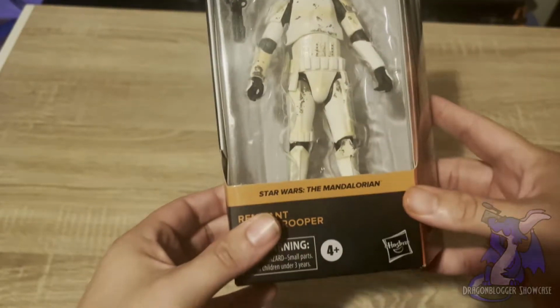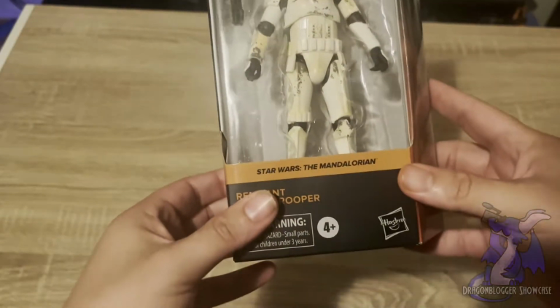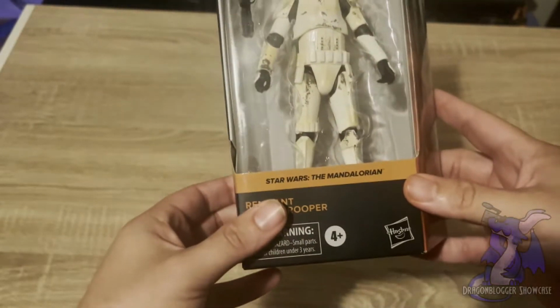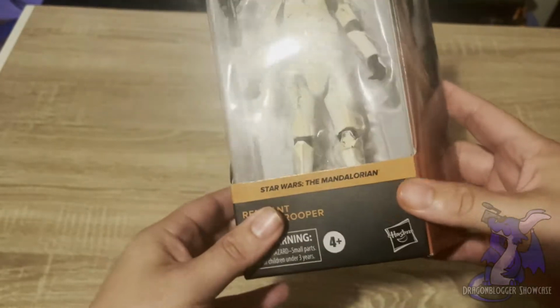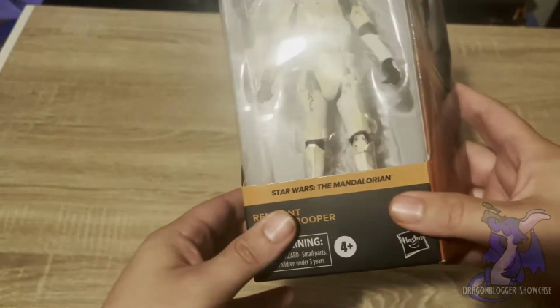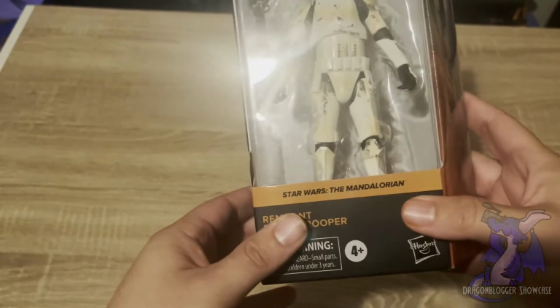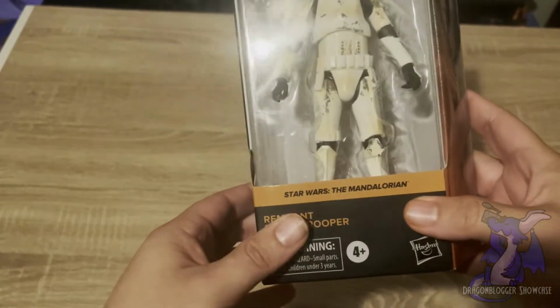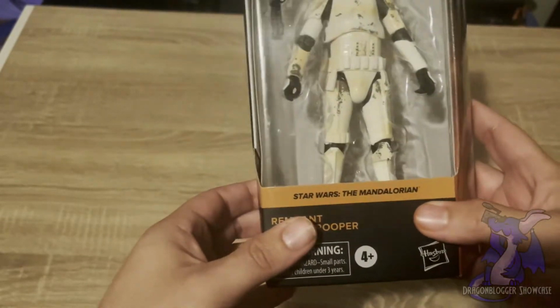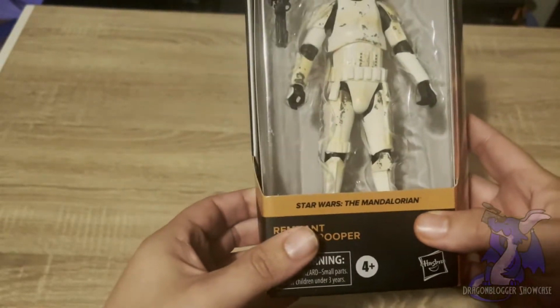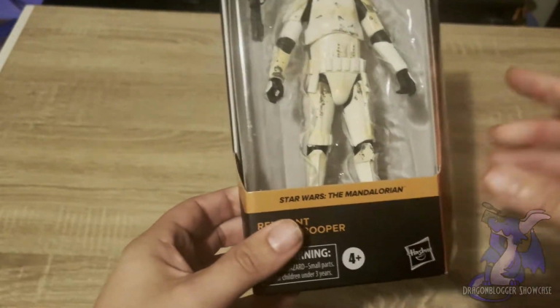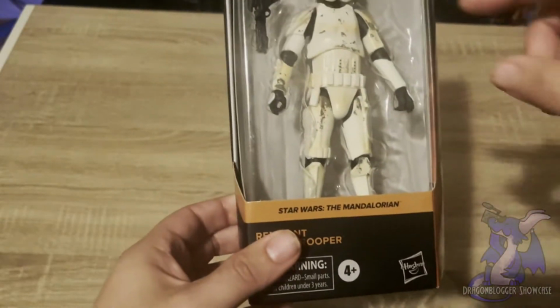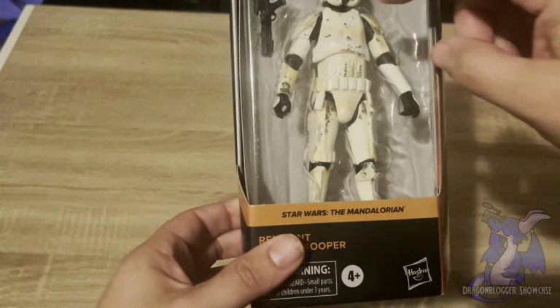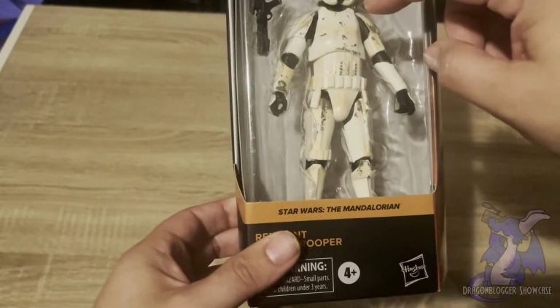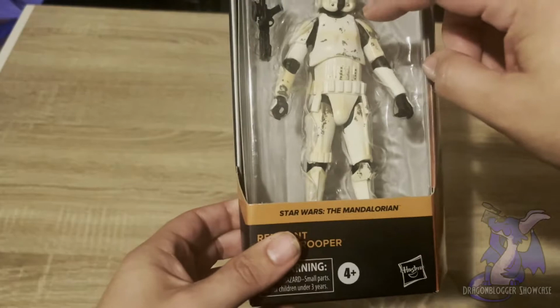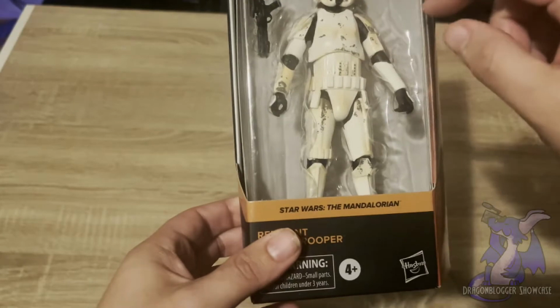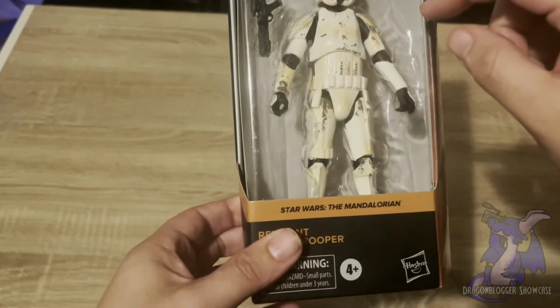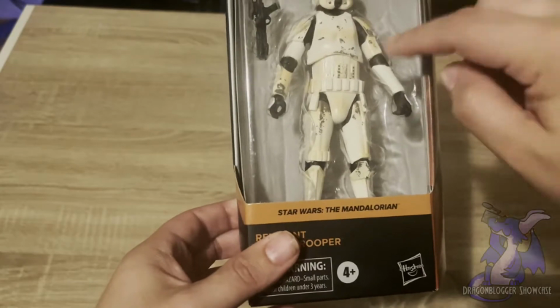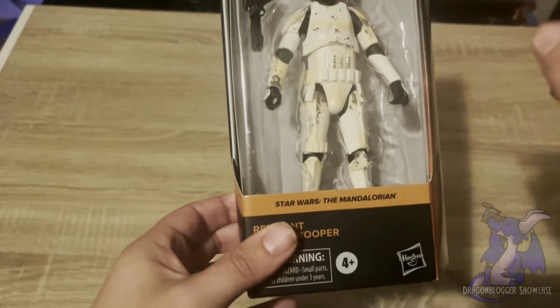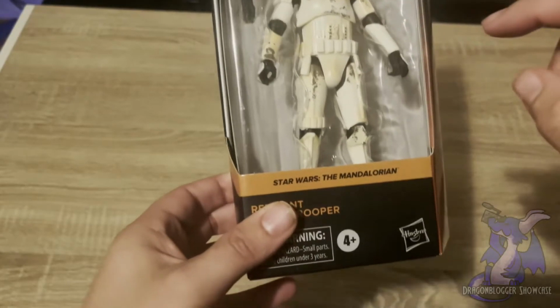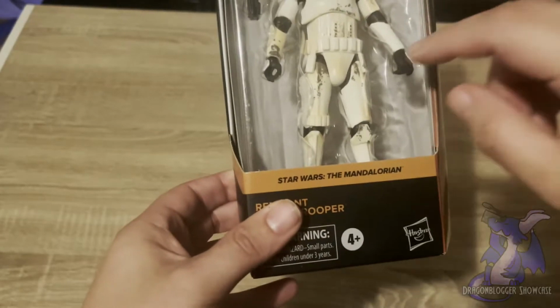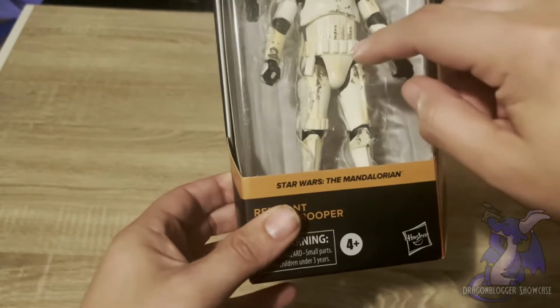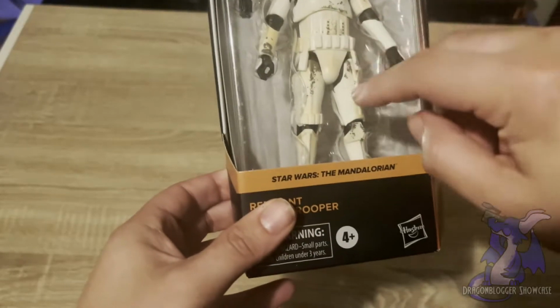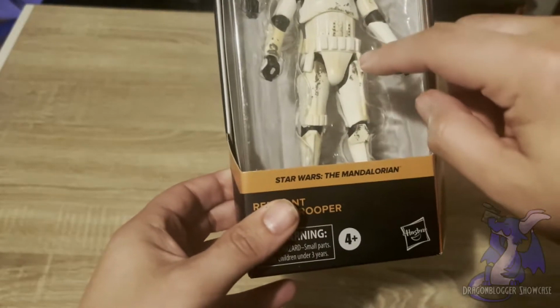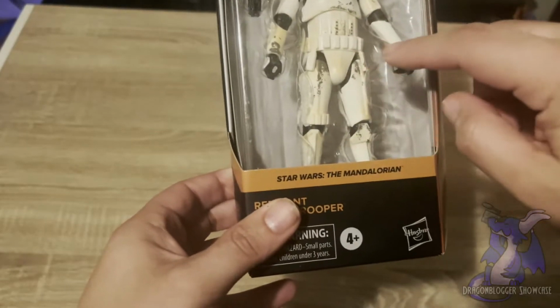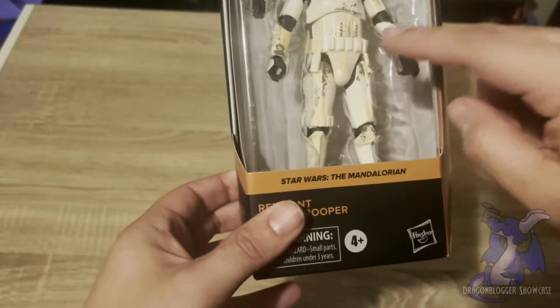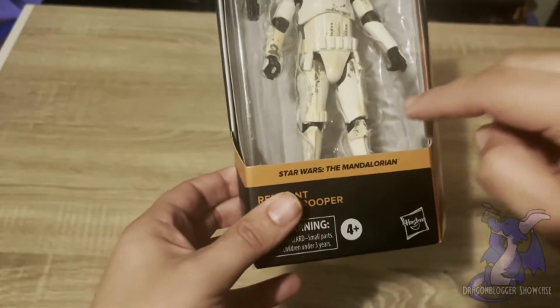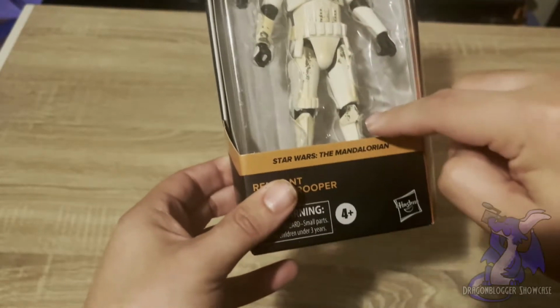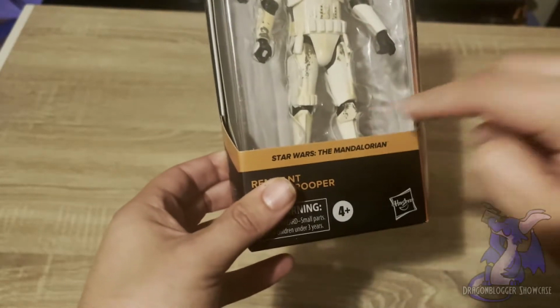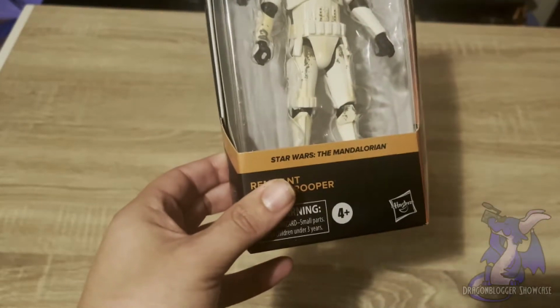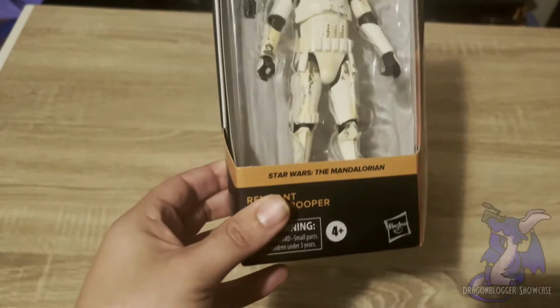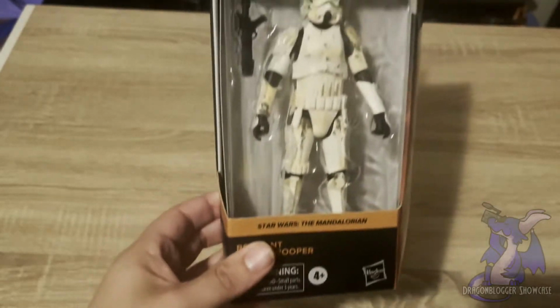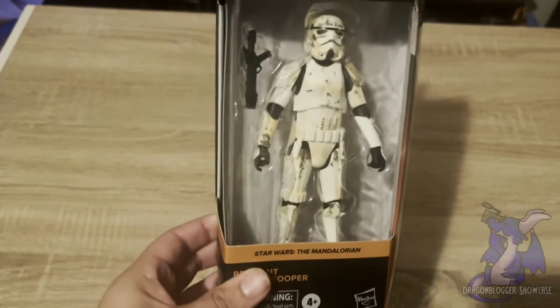But if you want to play with it, it has movable joints from the shoulders to the arms, the legs themselves at the hip, and then also at the knee joints.